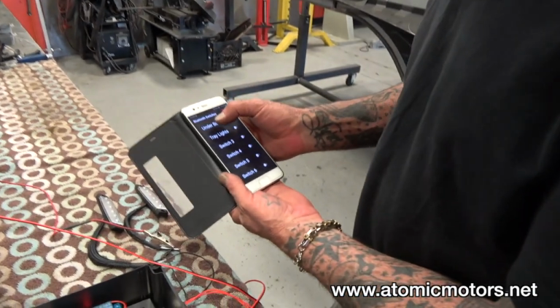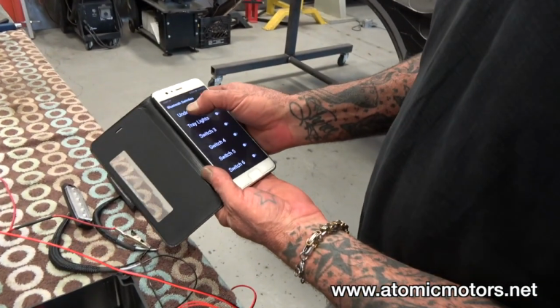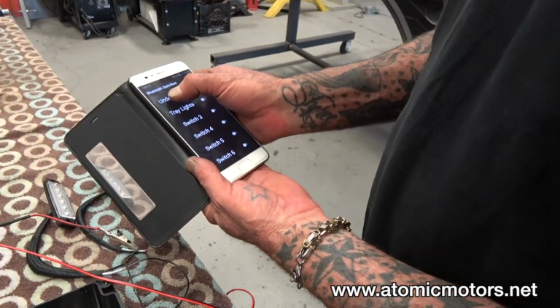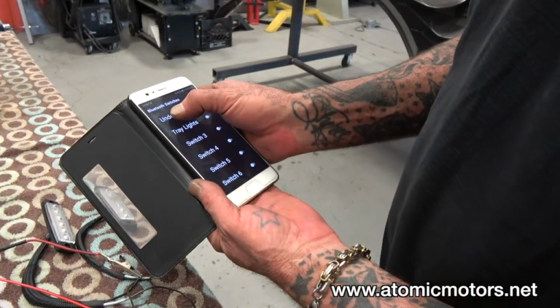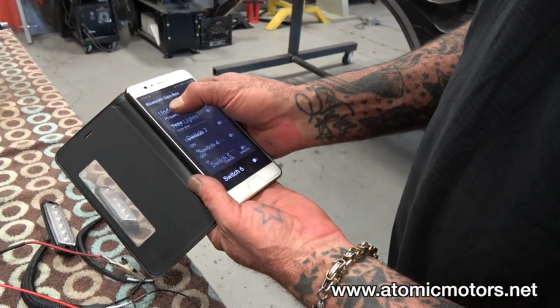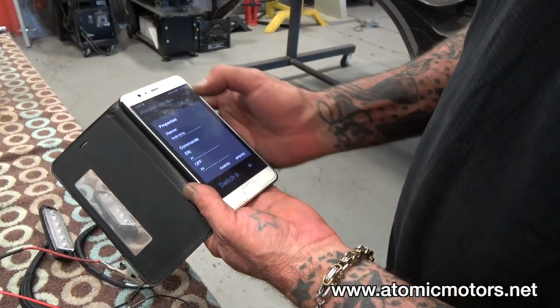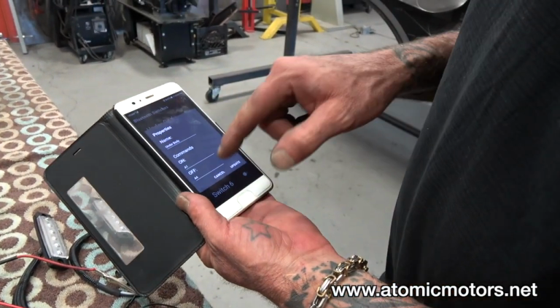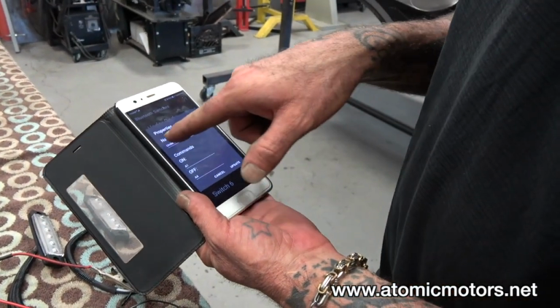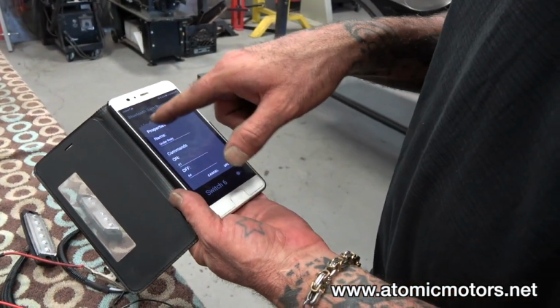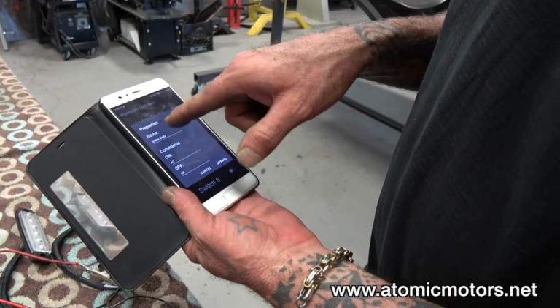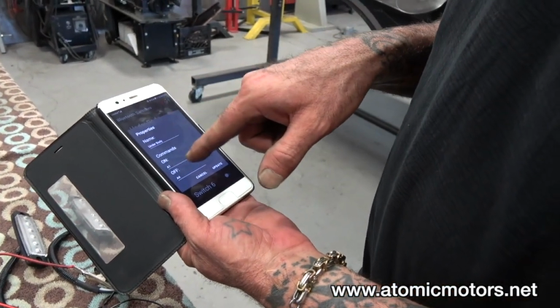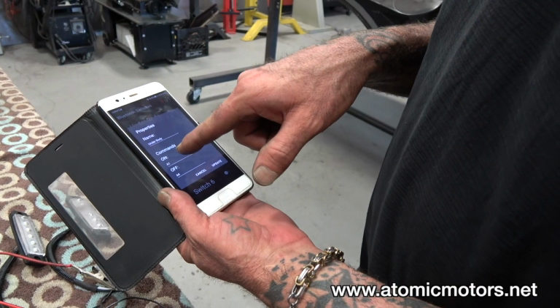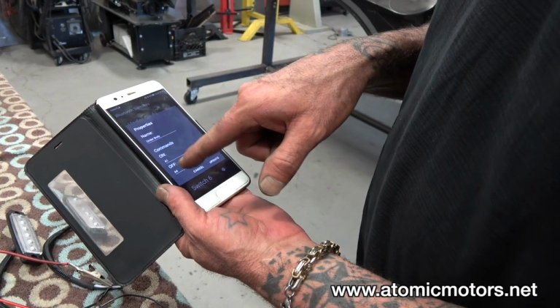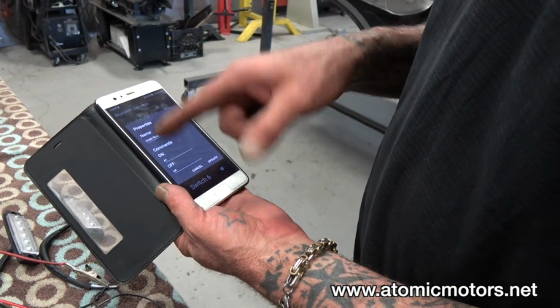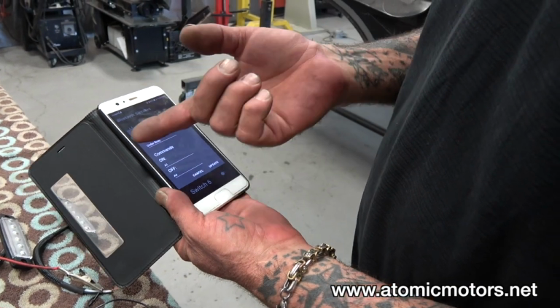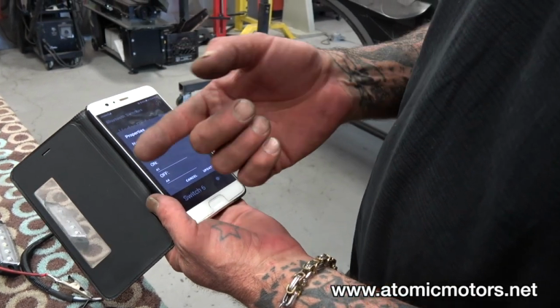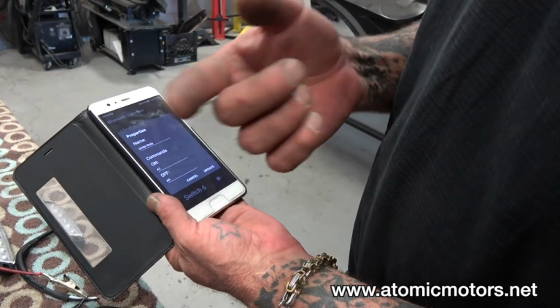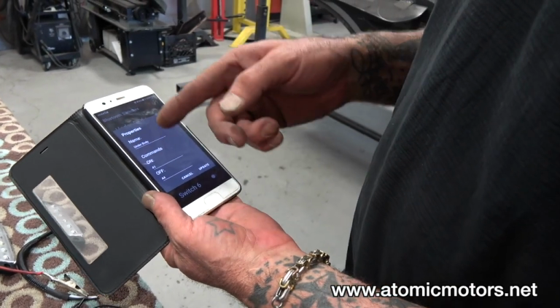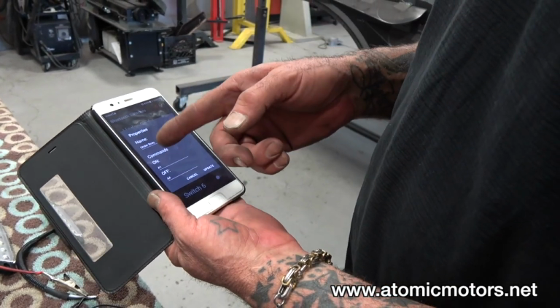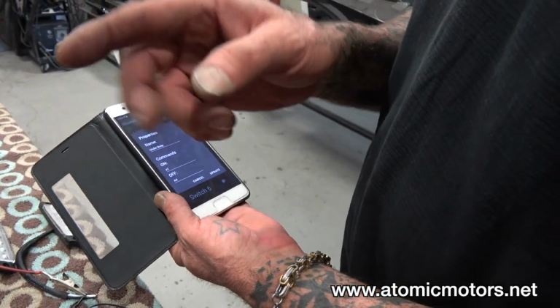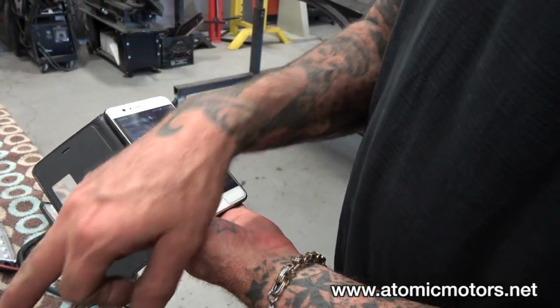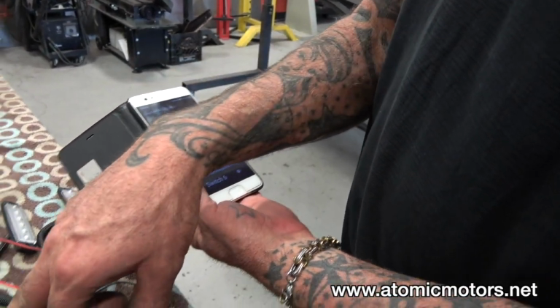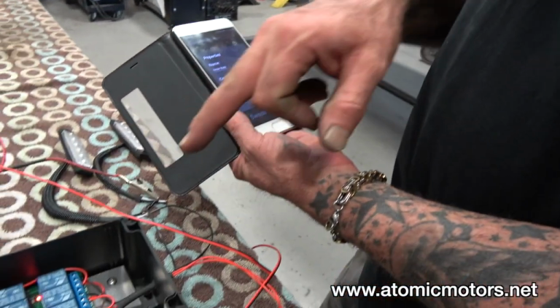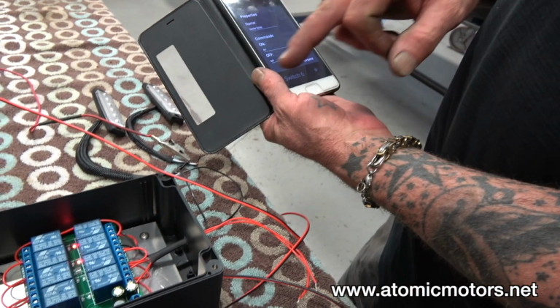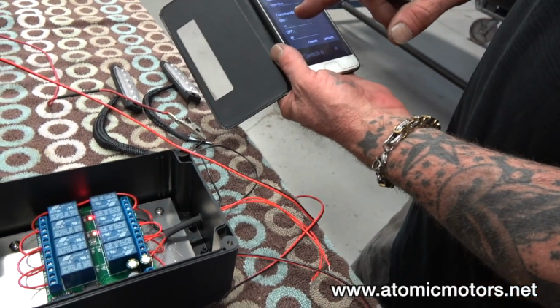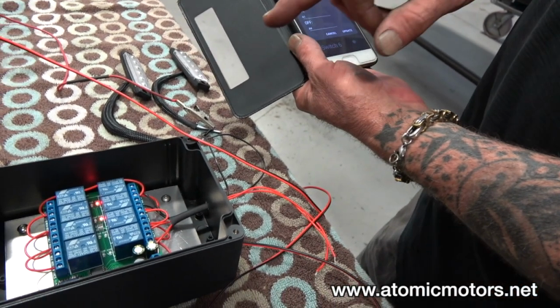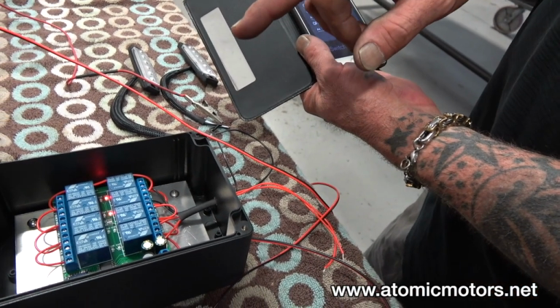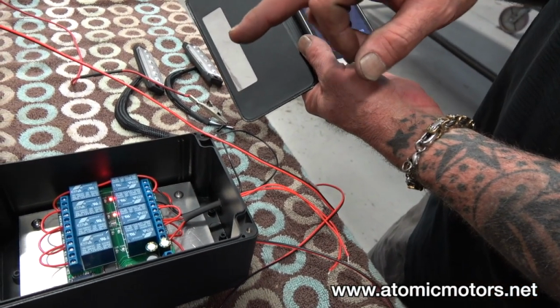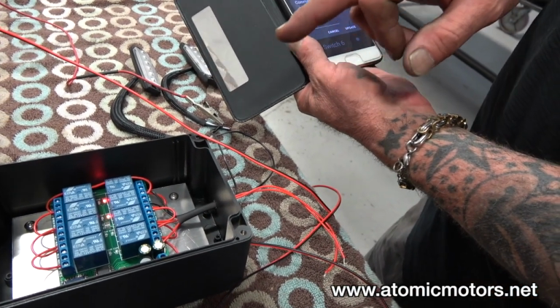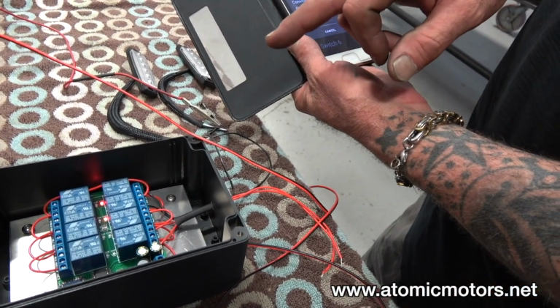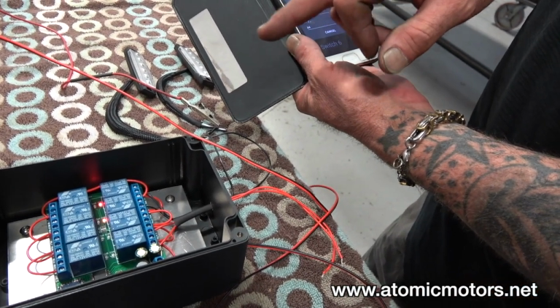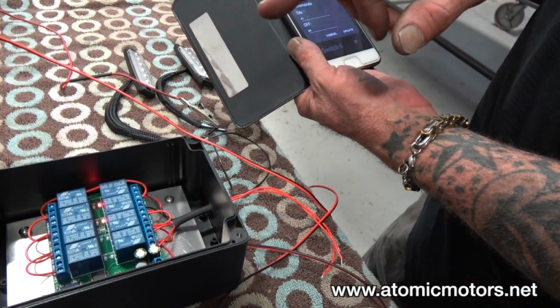You can basically go in and set the name of the switches you want. You can set the commands — for example, A1 means relay number one will open, and A4 means relay number one will close.